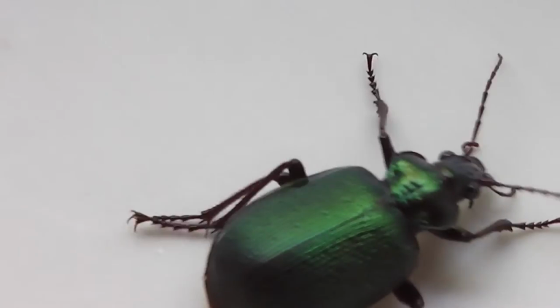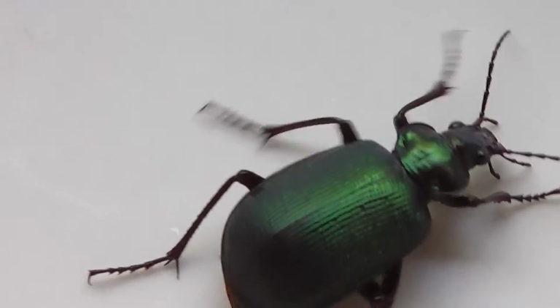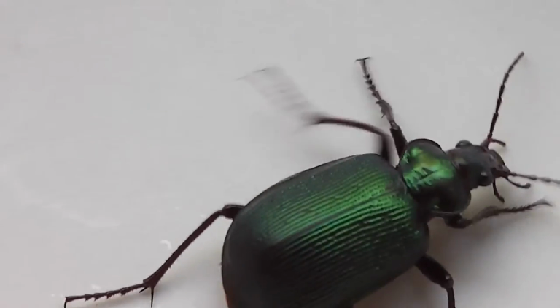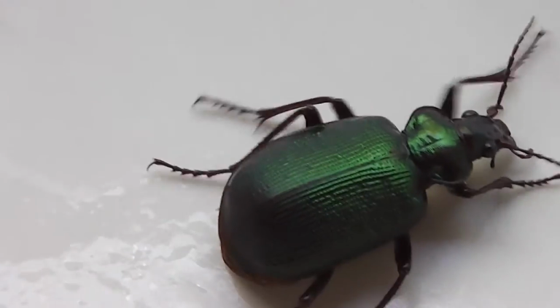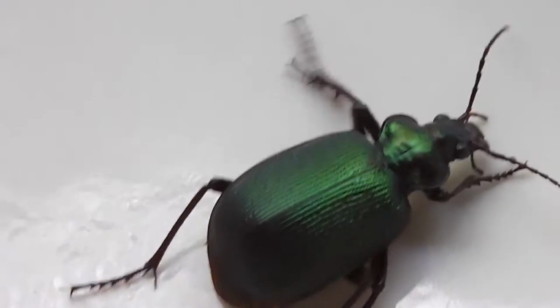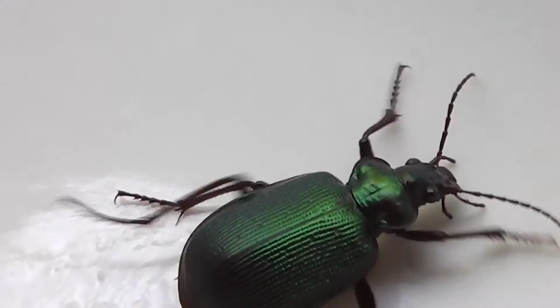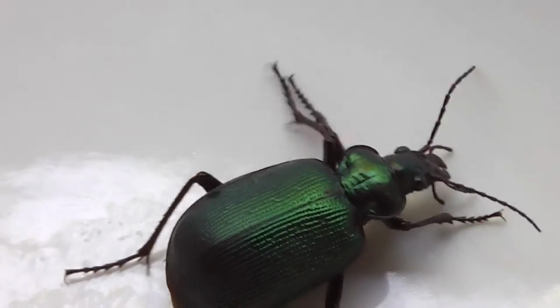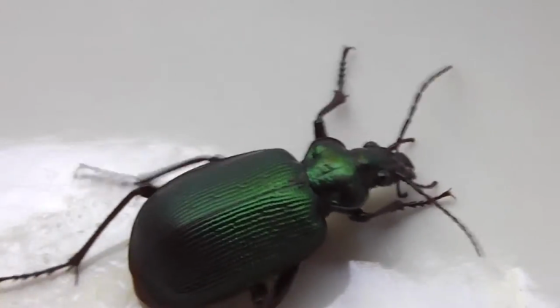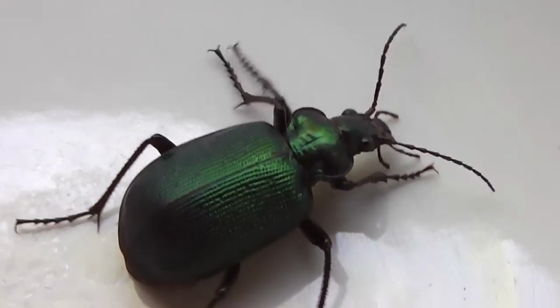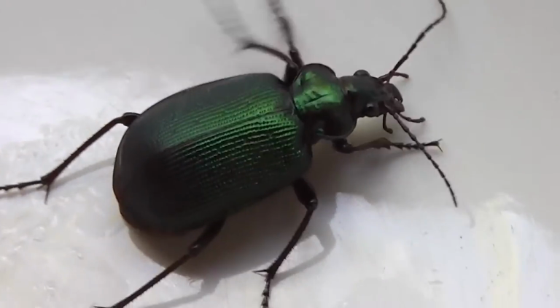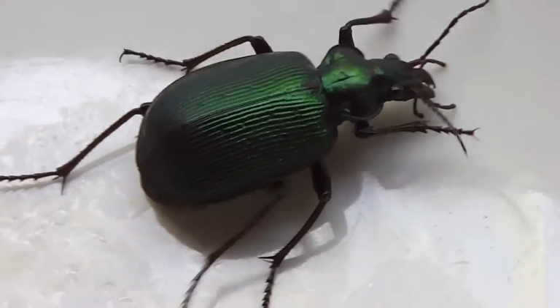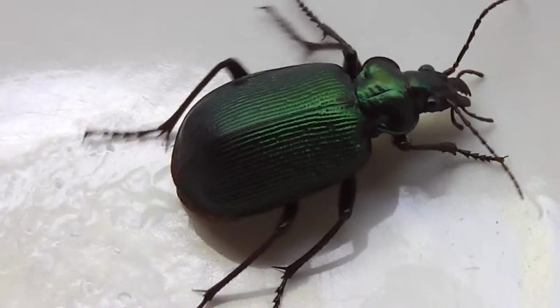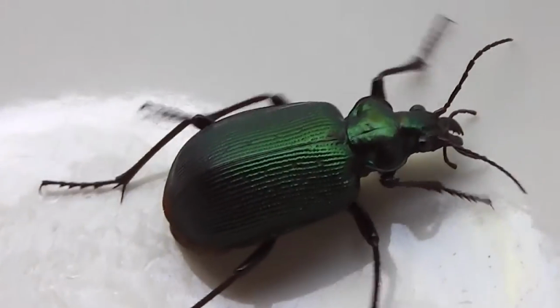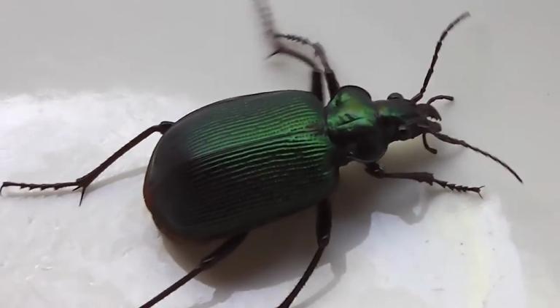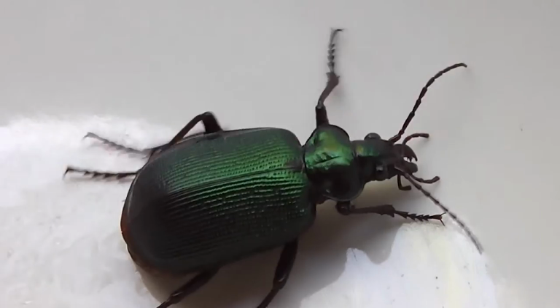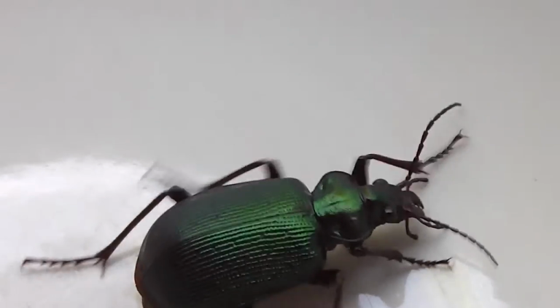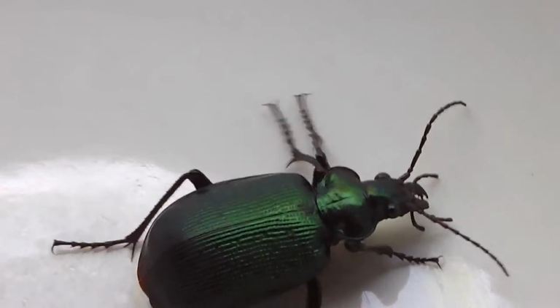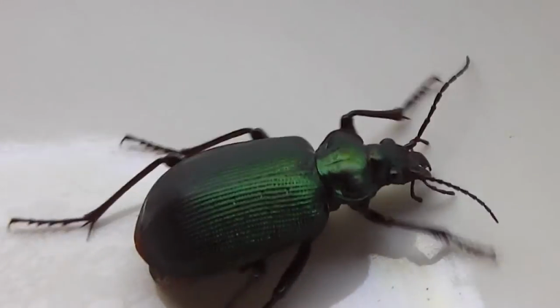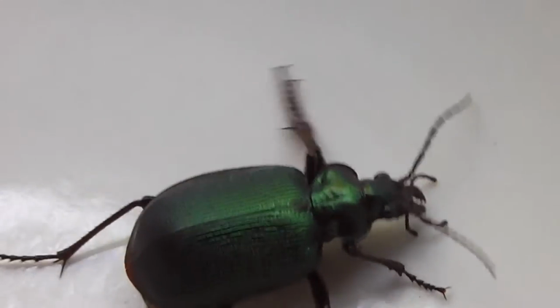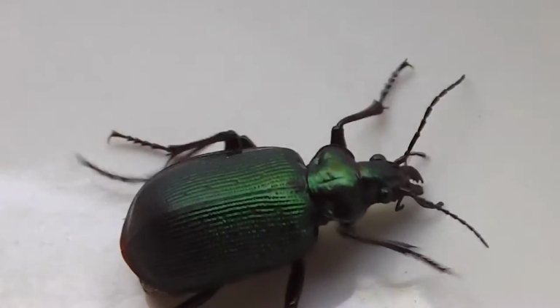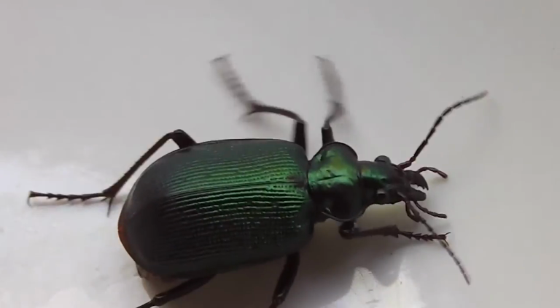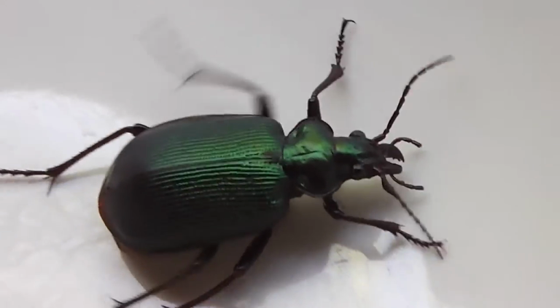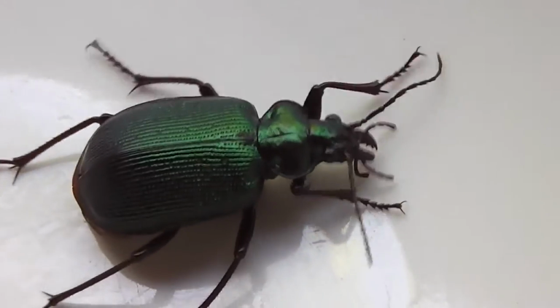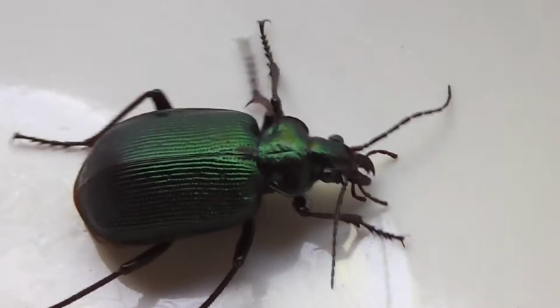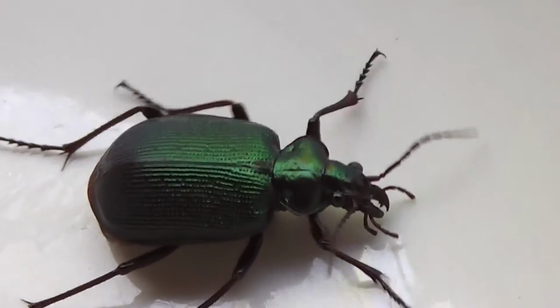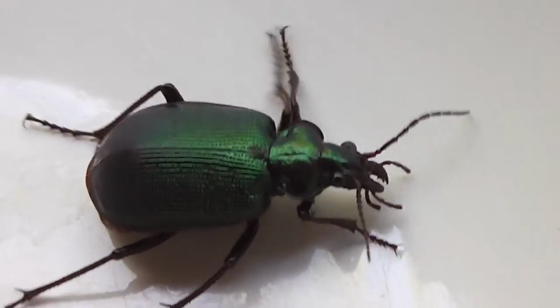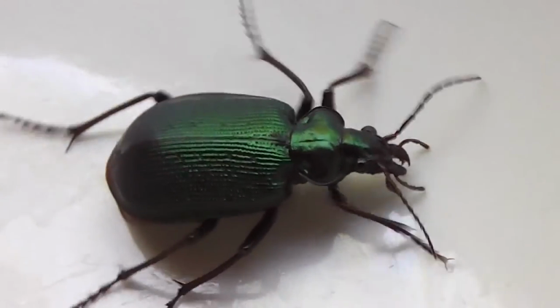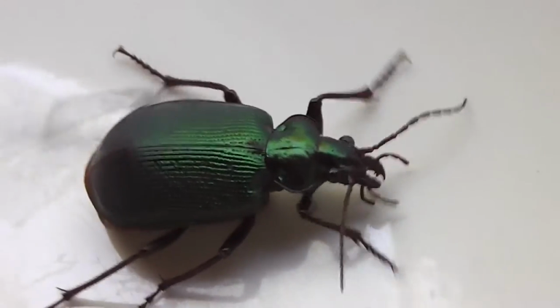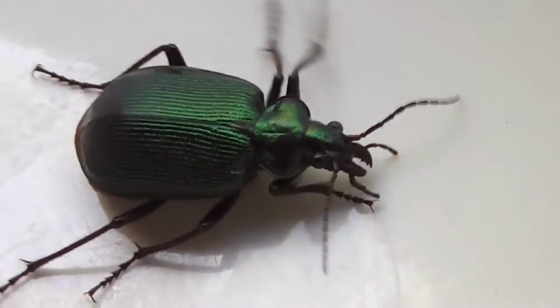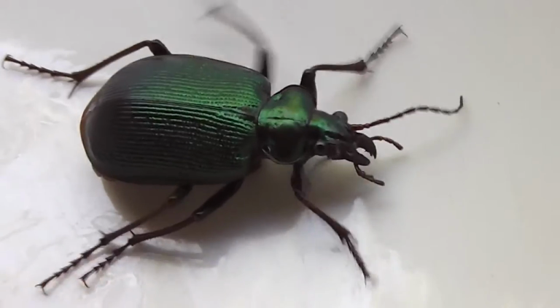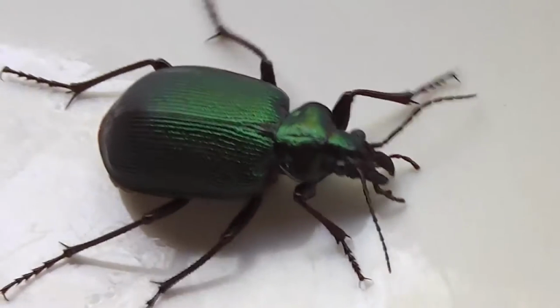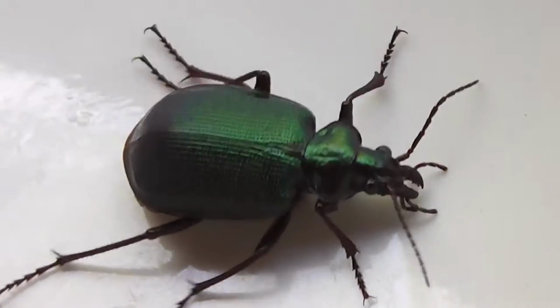I found one in an empty yogurt cup yesterday. I heard this noise and thought, is that a mouse? But it turned out to be a Bombardier Beetle. I hate the smell actually — it's horrible.